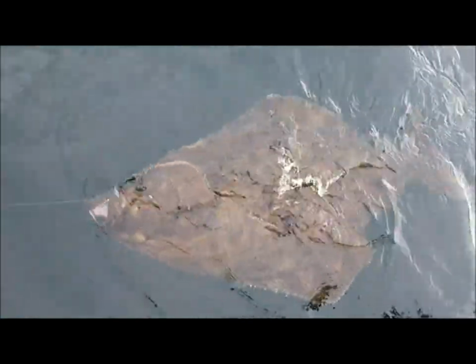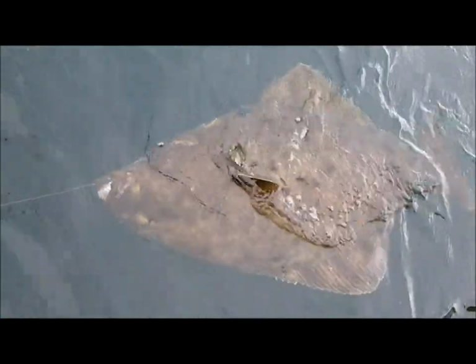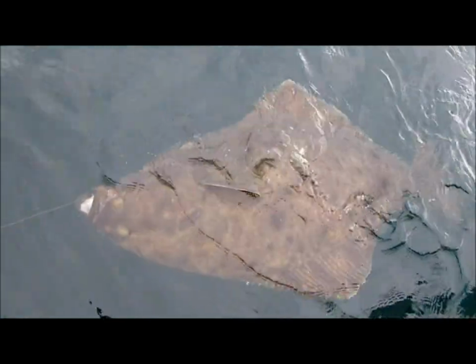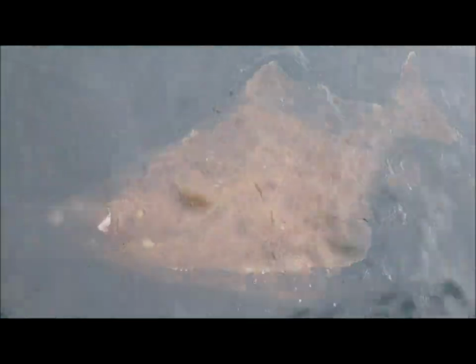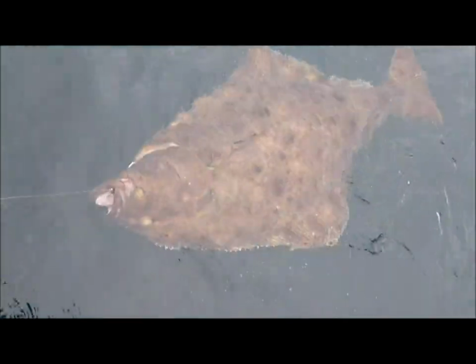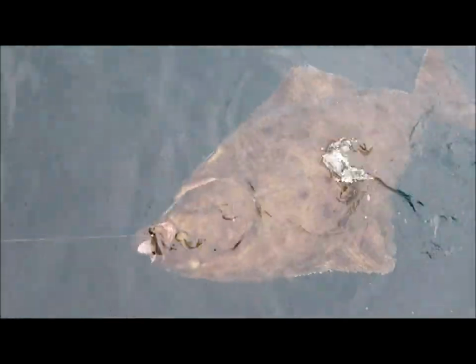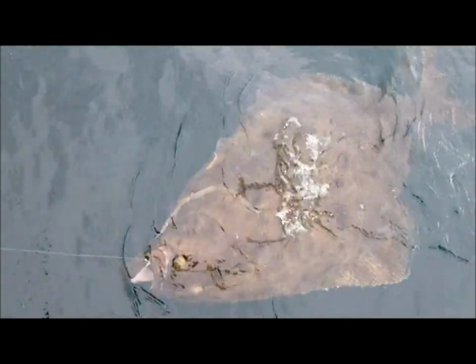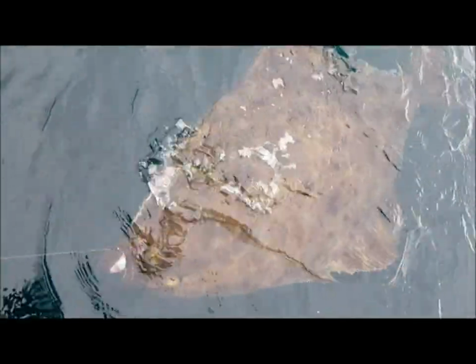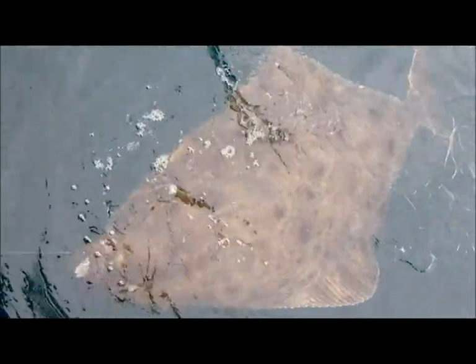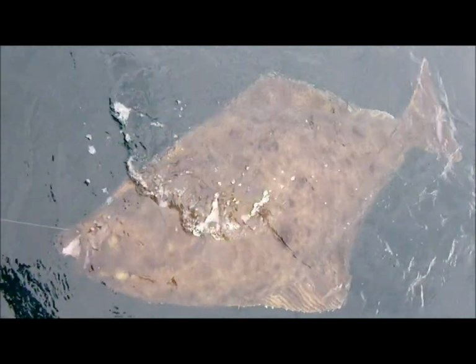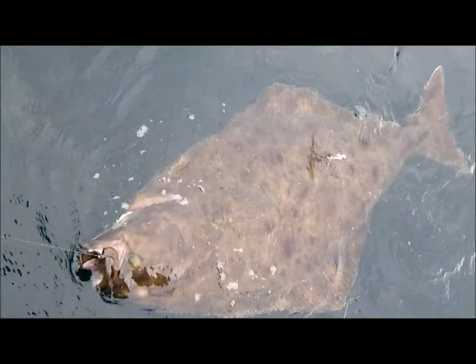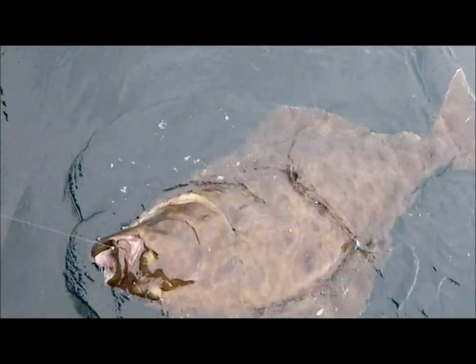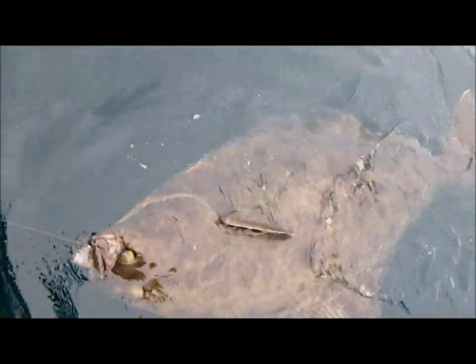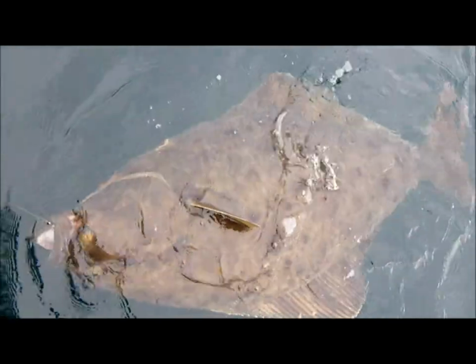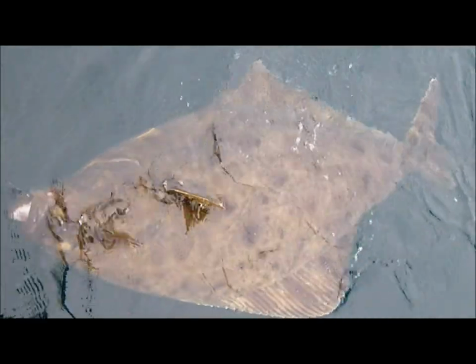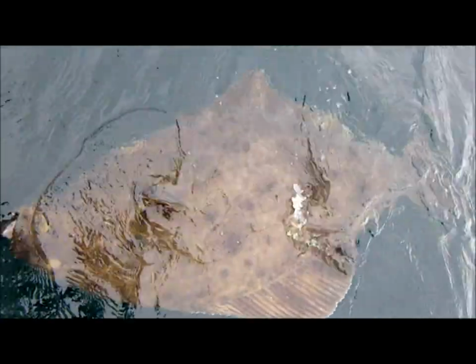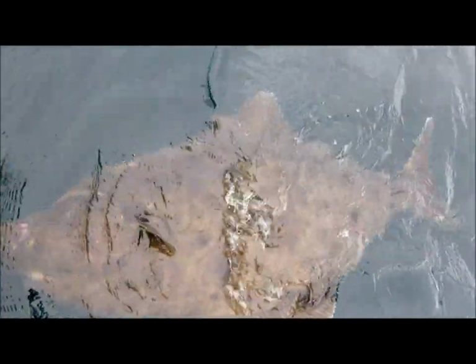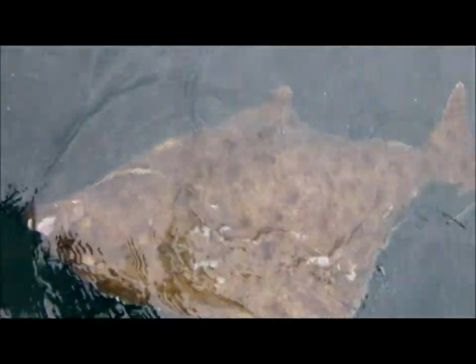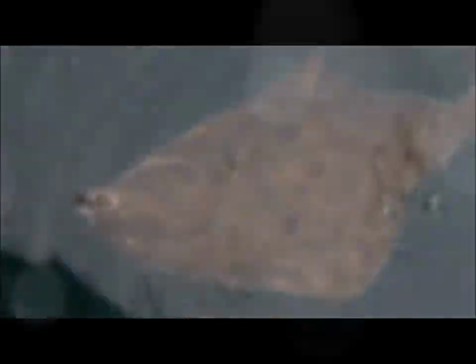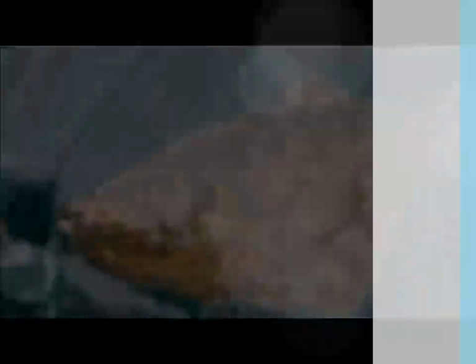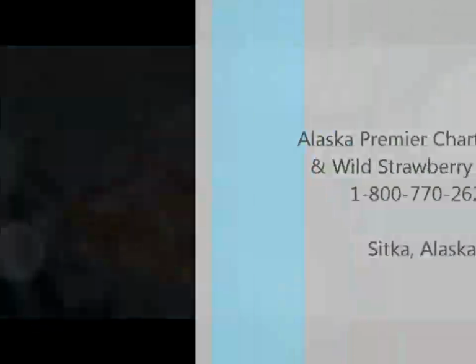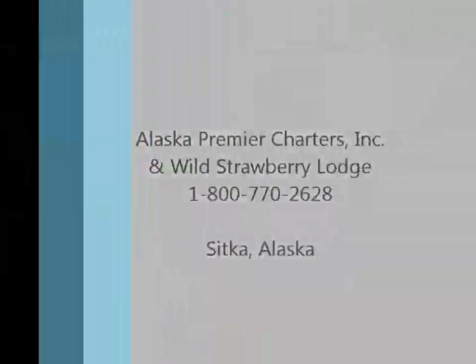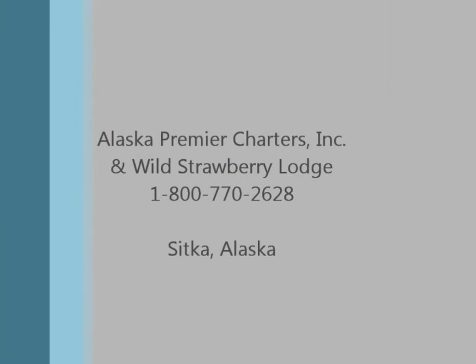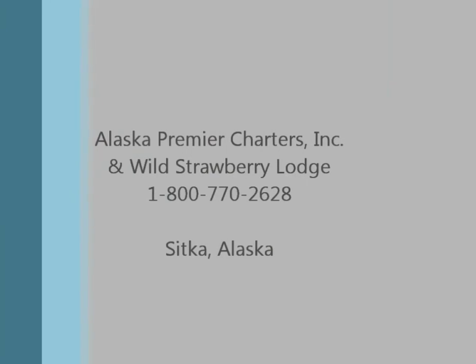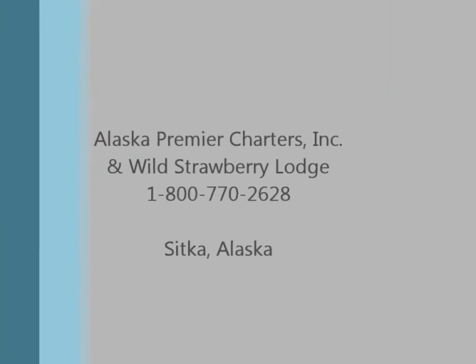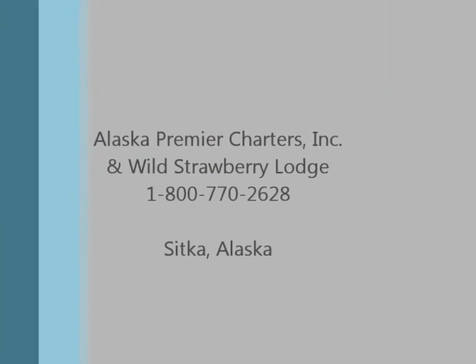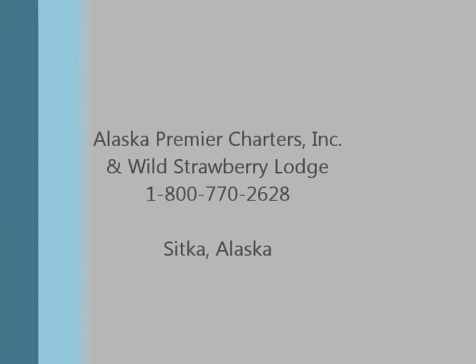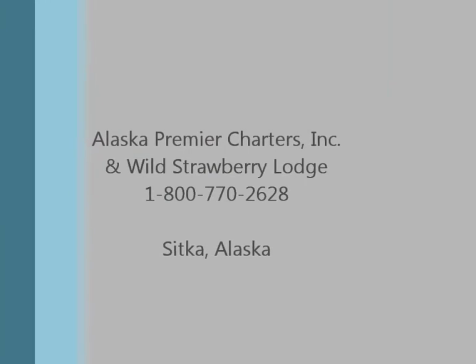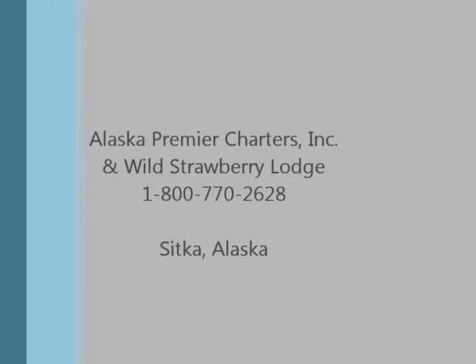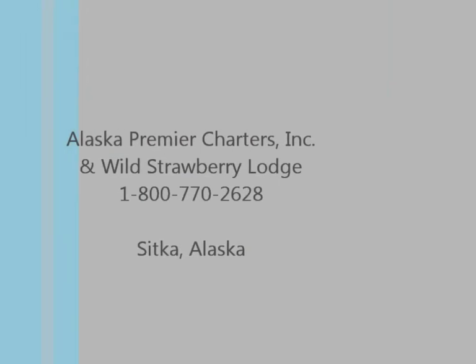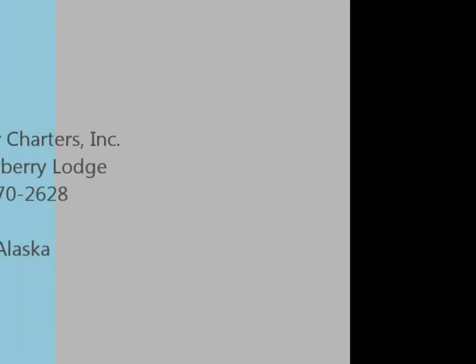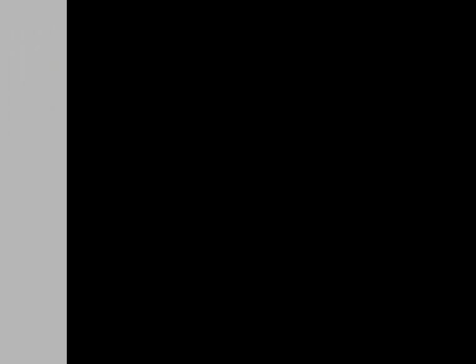Right on. That is one beautiful fish. Yep. Now you know they exist.